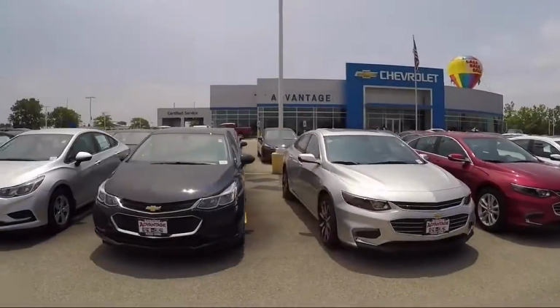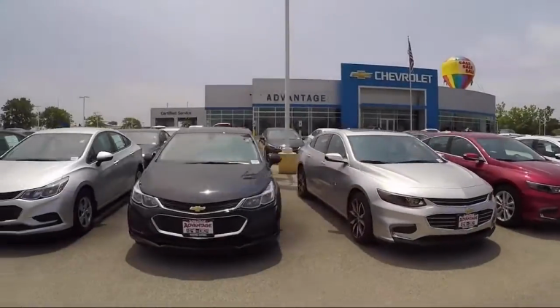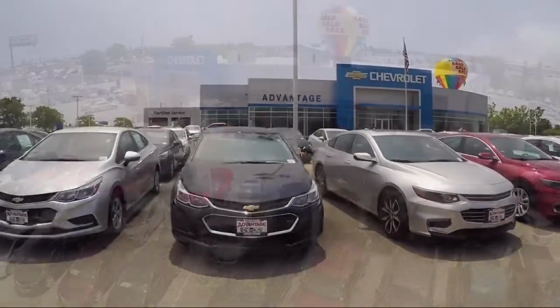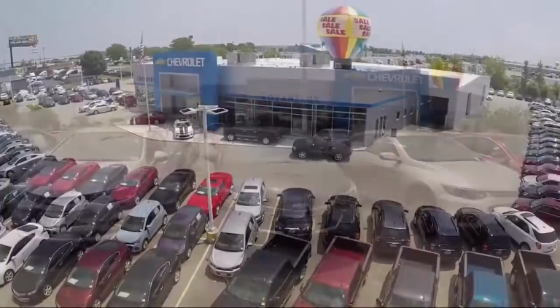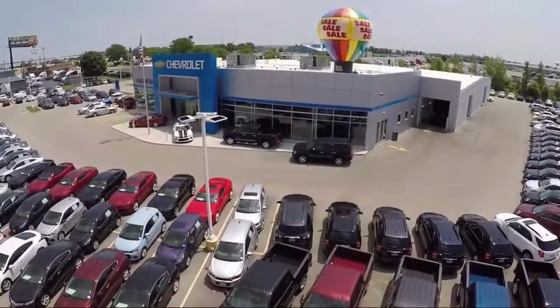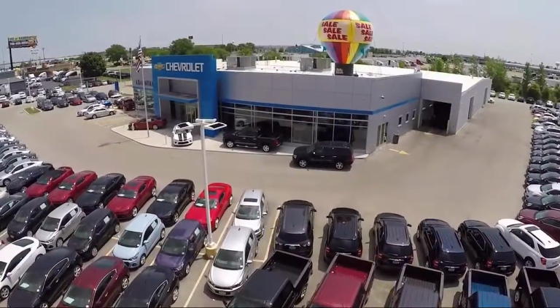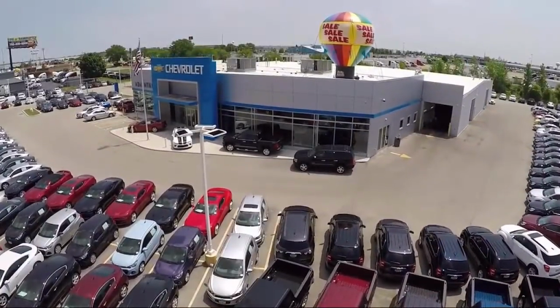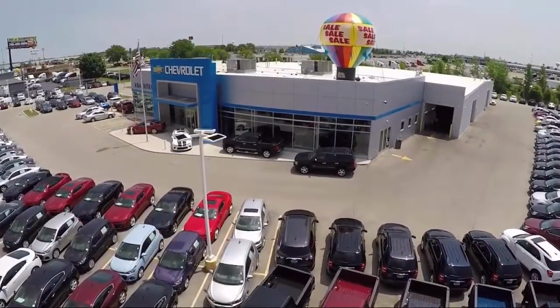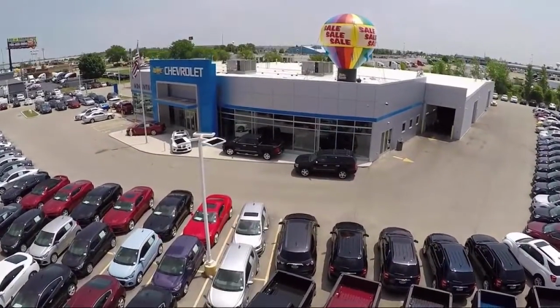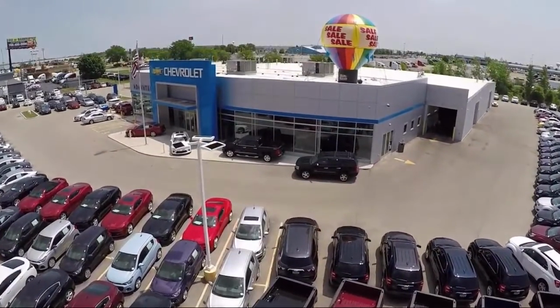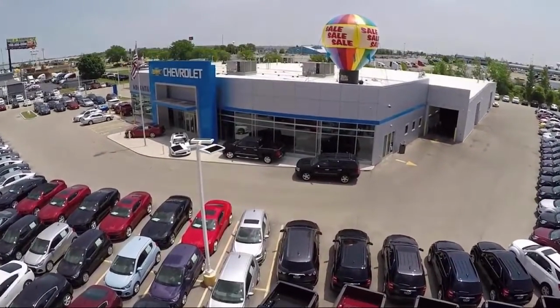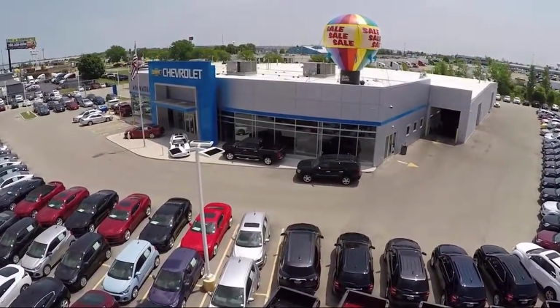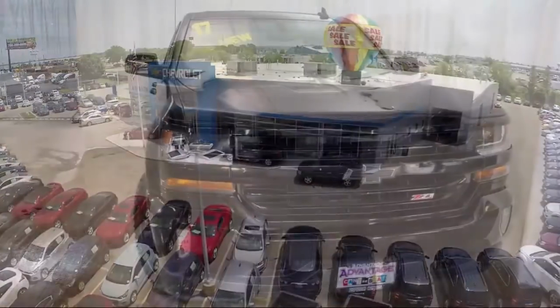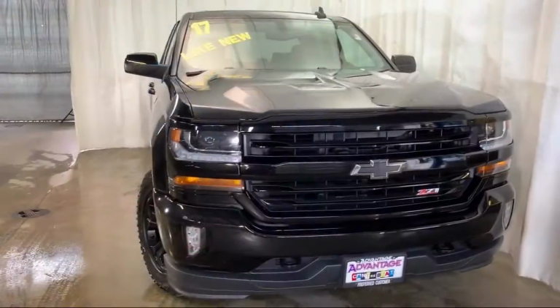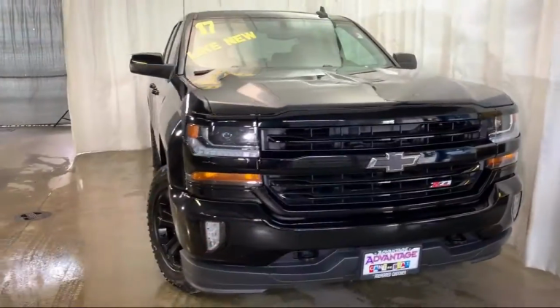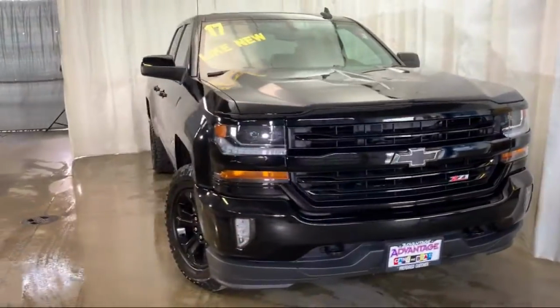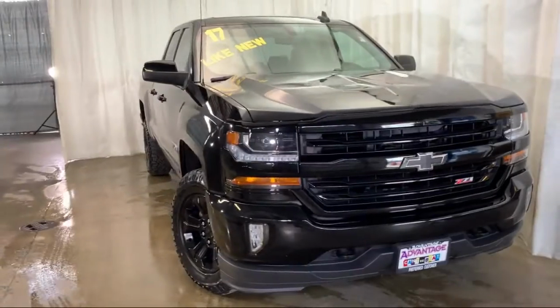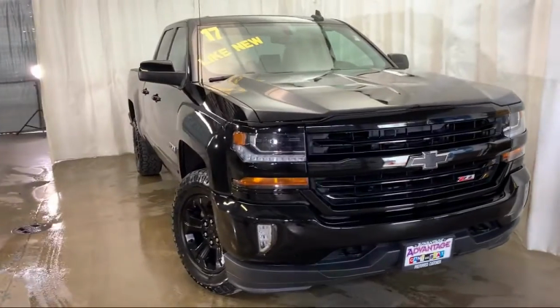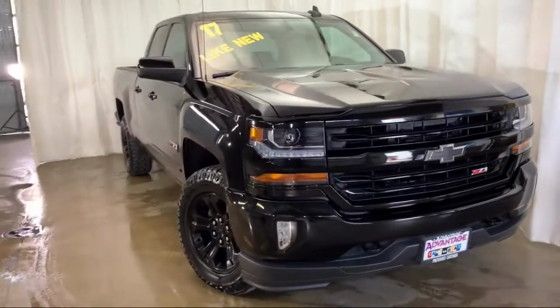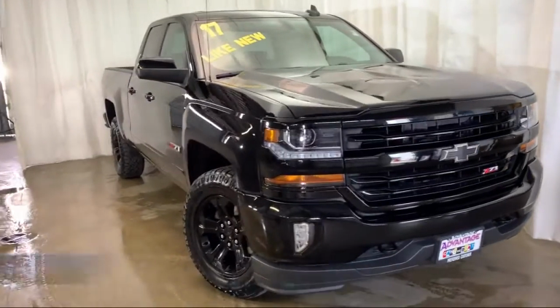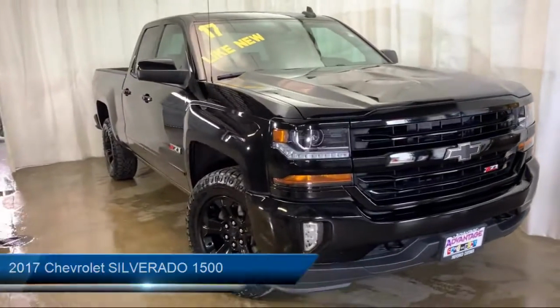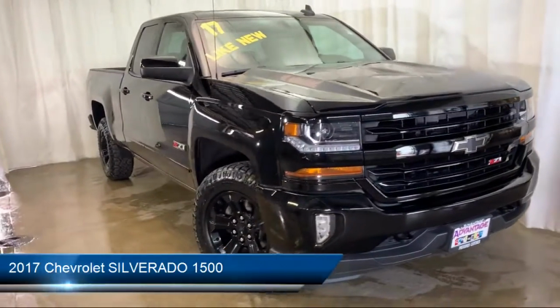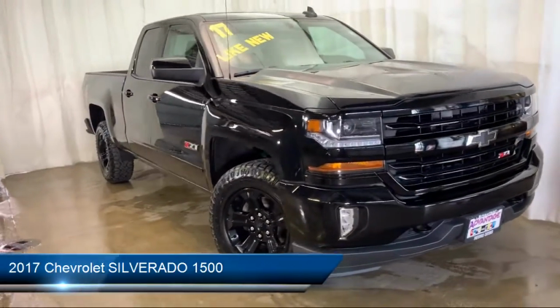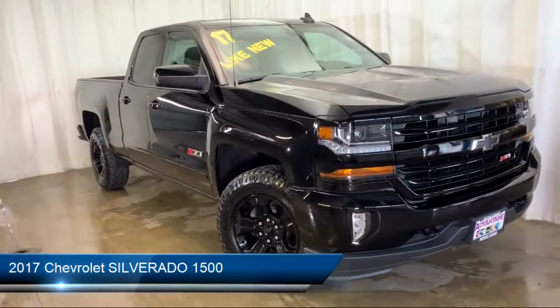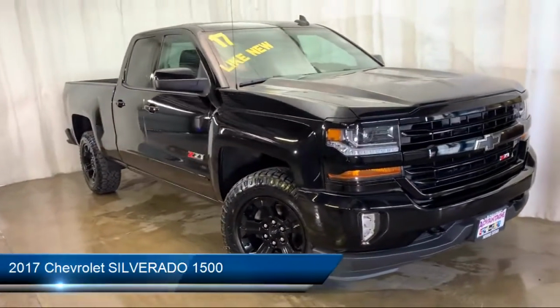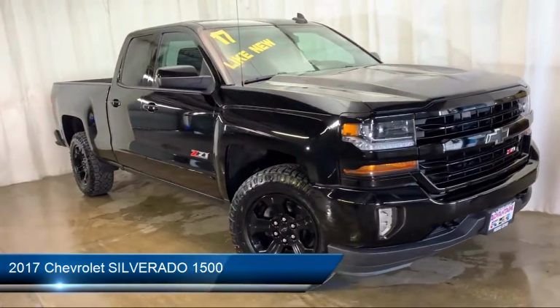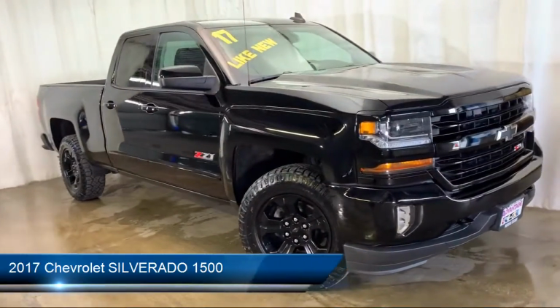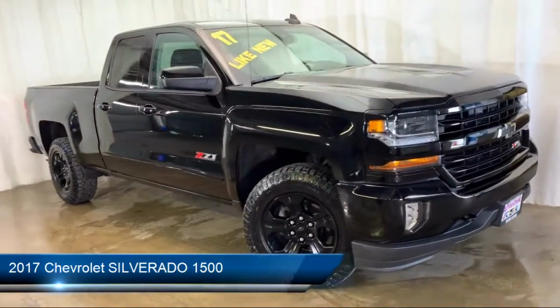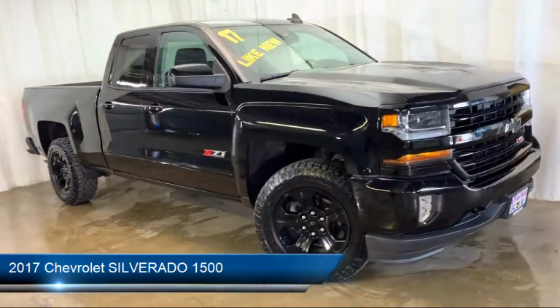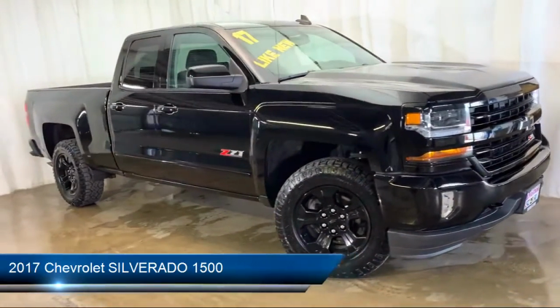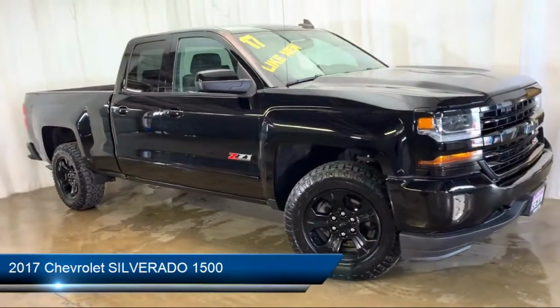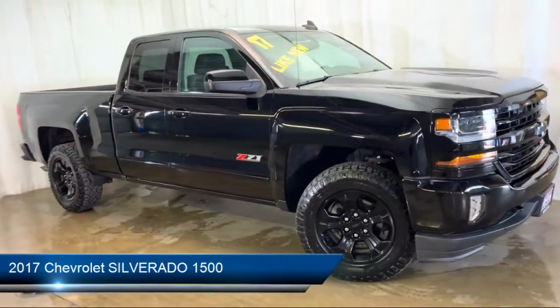Welcome to Advantage Chevrolet of Bolingbrook, and here's a look at another one of our great vehicles from our inventory. It comes equipped with Tire Pressure Monitoring System,